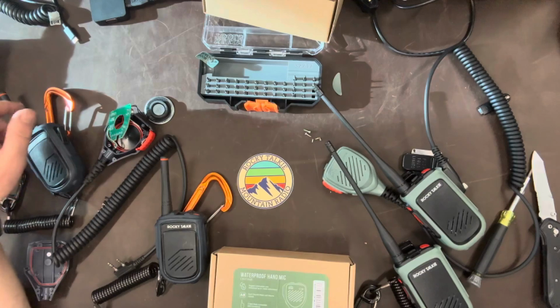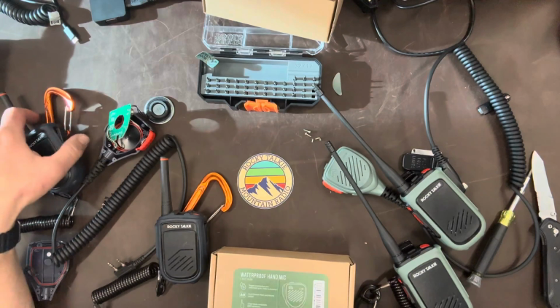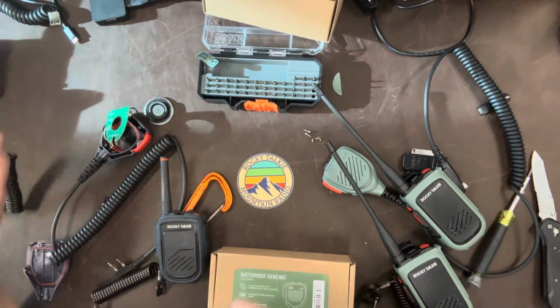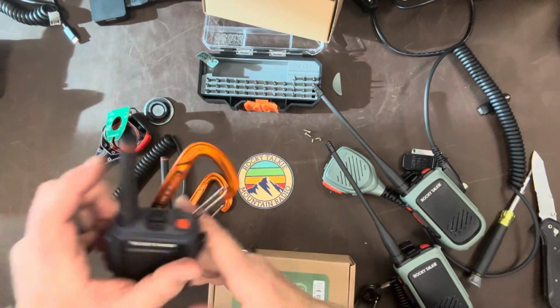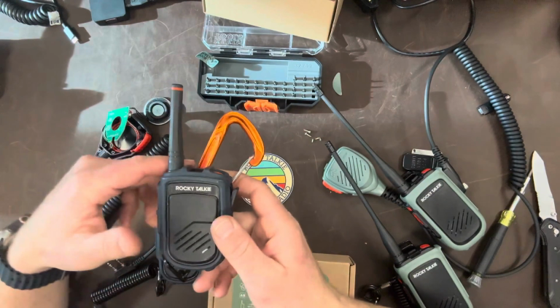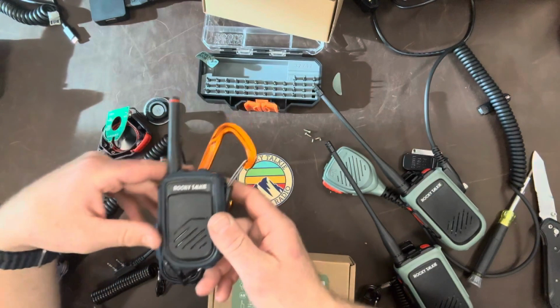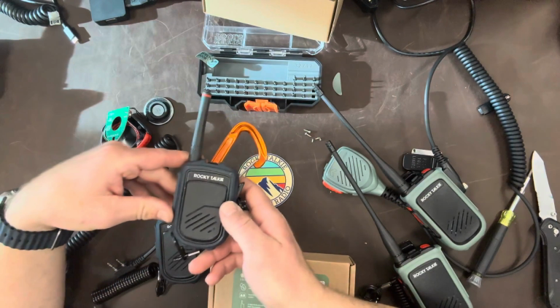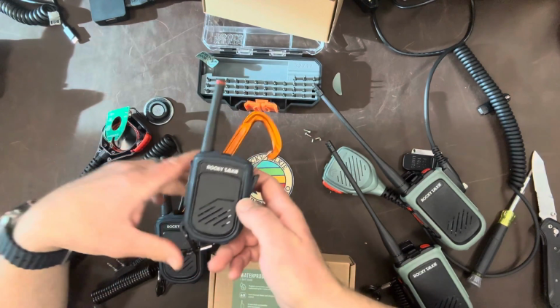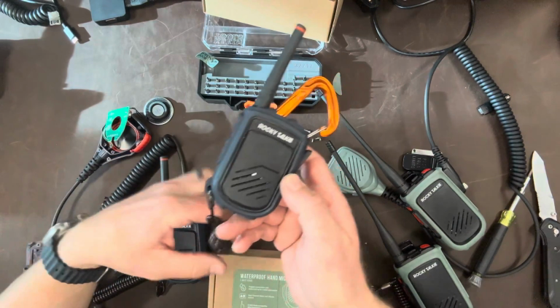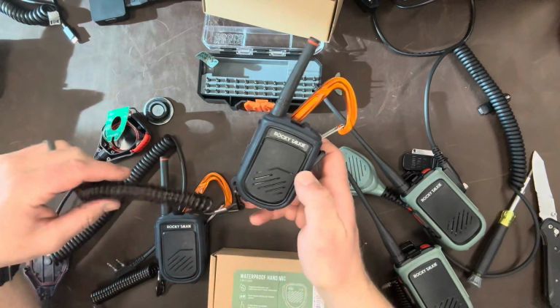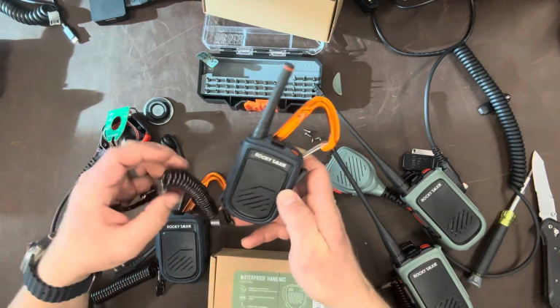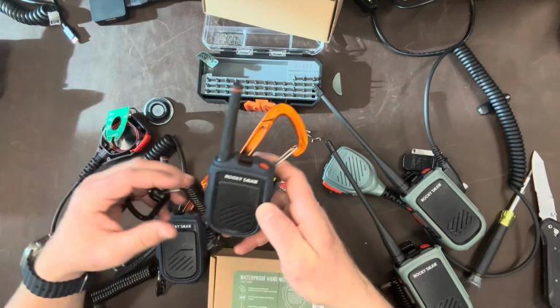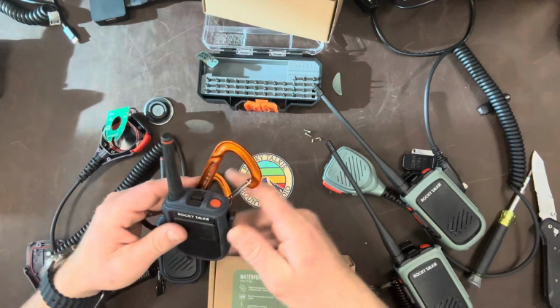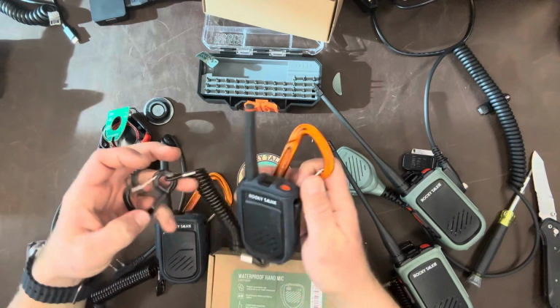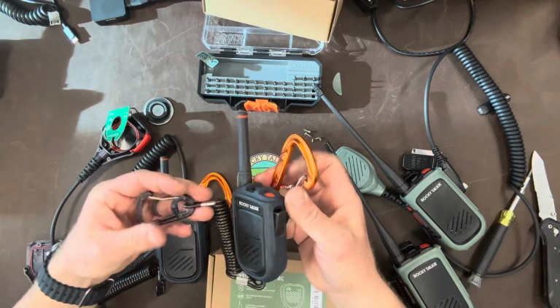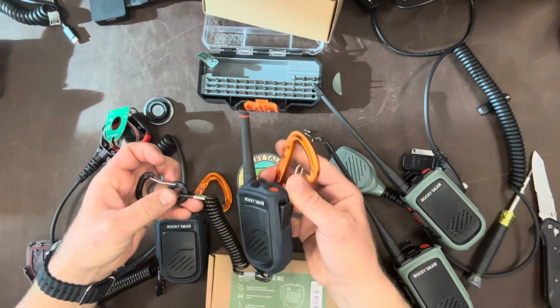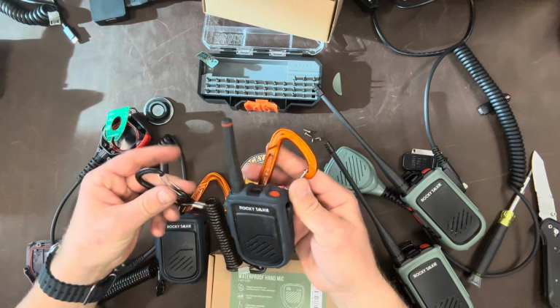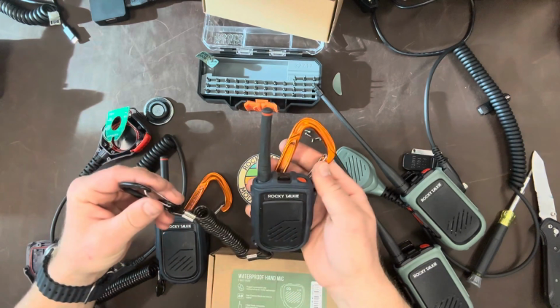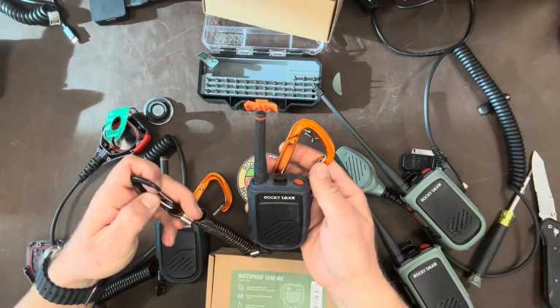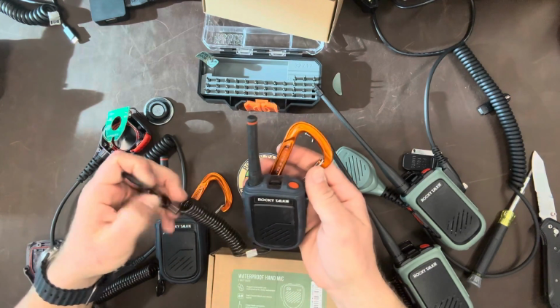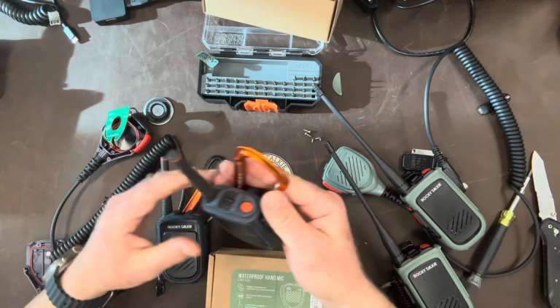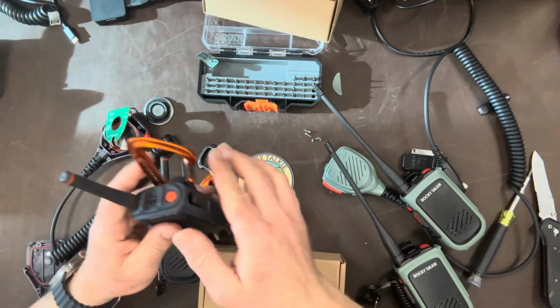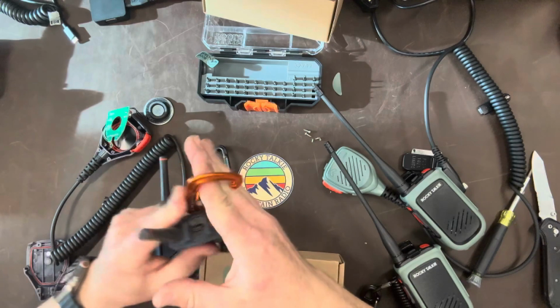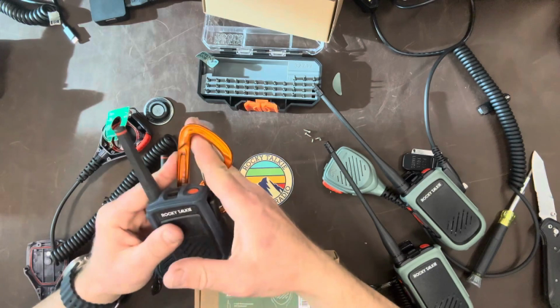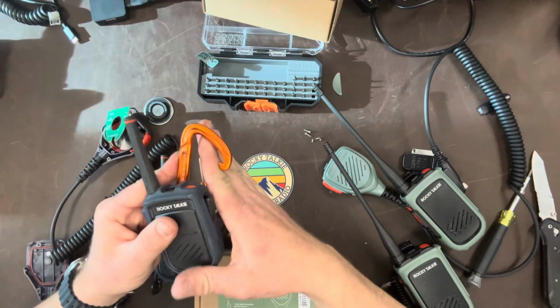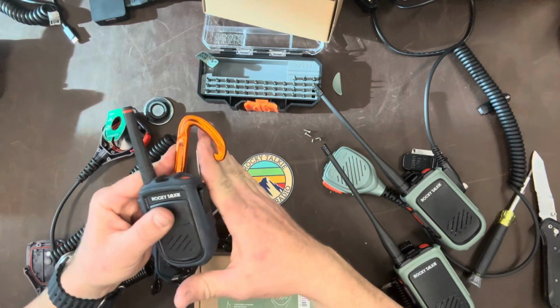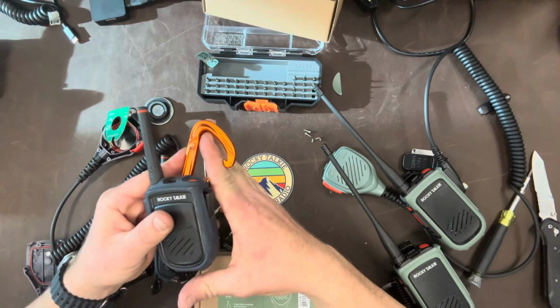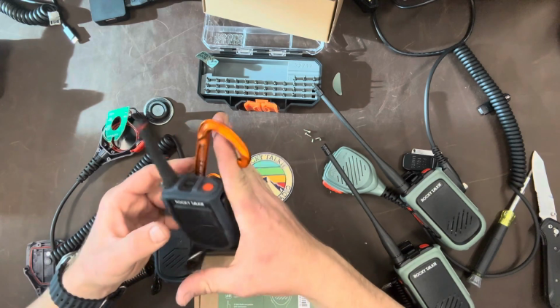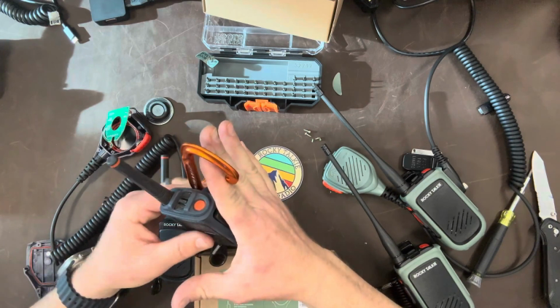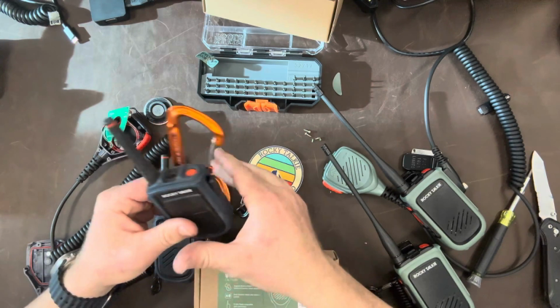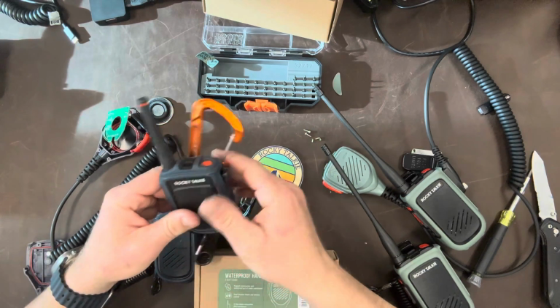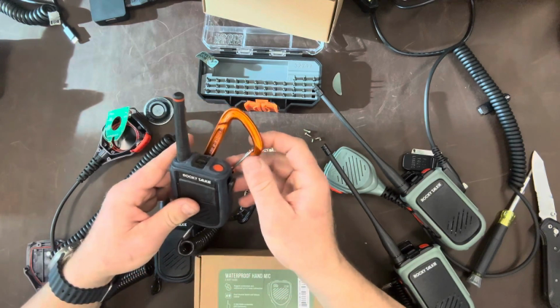Funny quick story - I gave my wife's cousin one of these to use, and I clearly told him, hey, clip both lanyards on. Apparently he didn't, and he had only put it on his pants like this, for instance, and it fell off when he crashed.